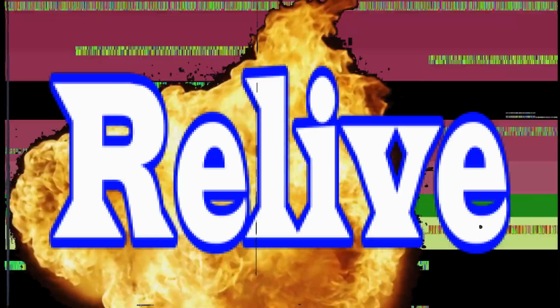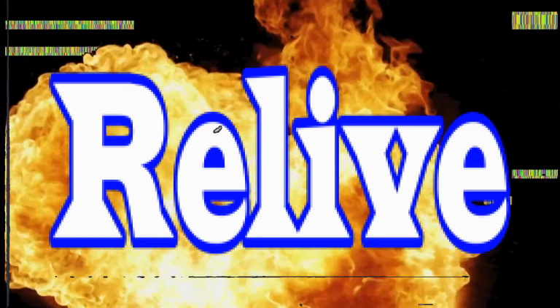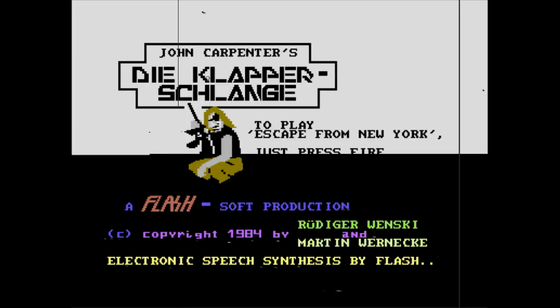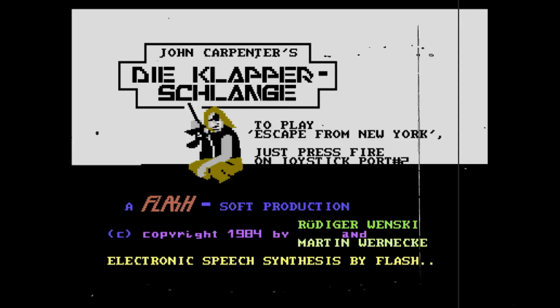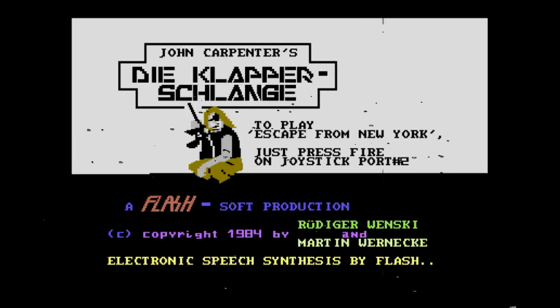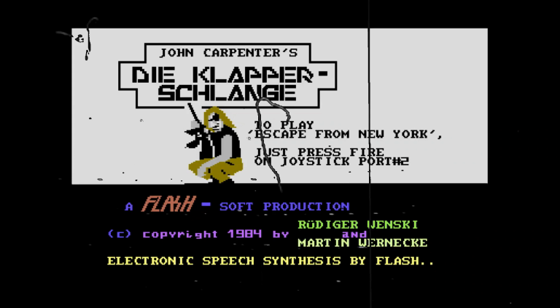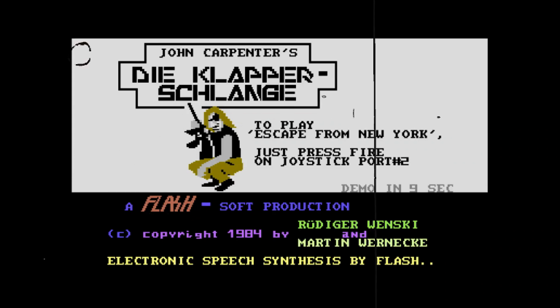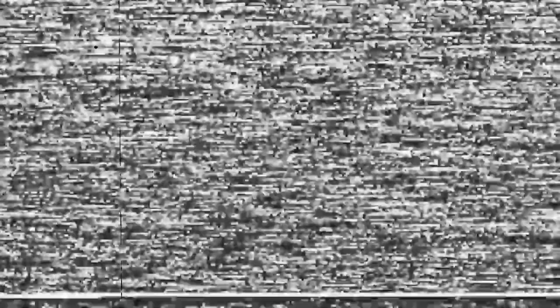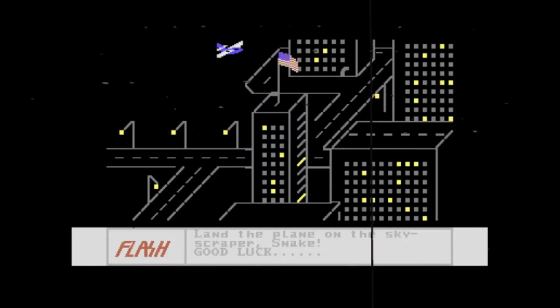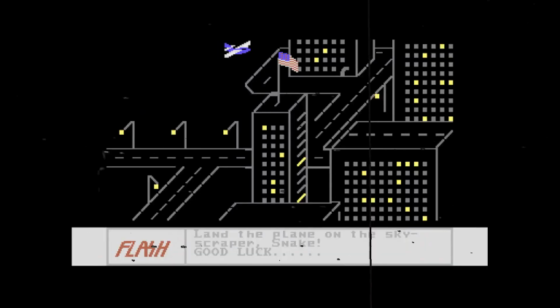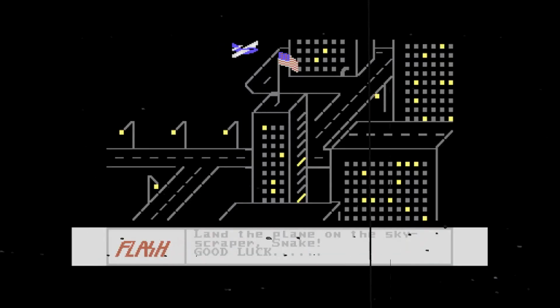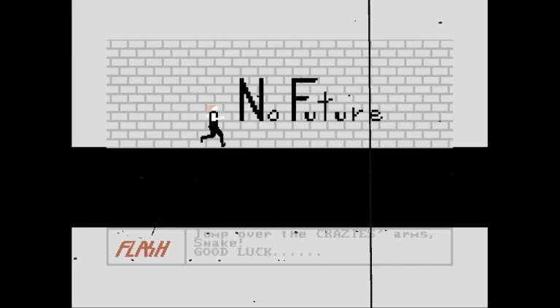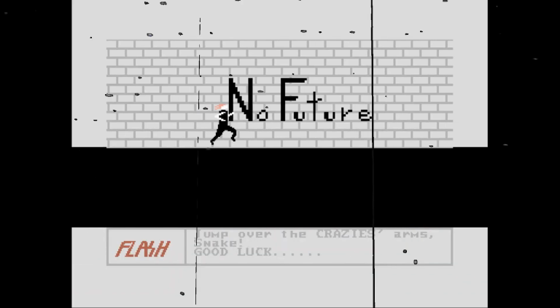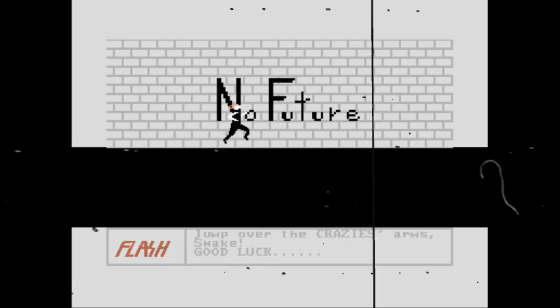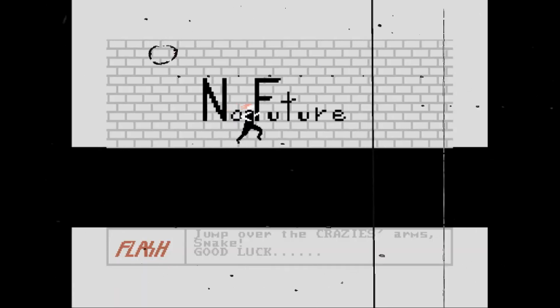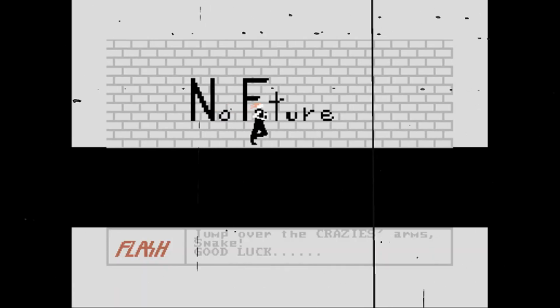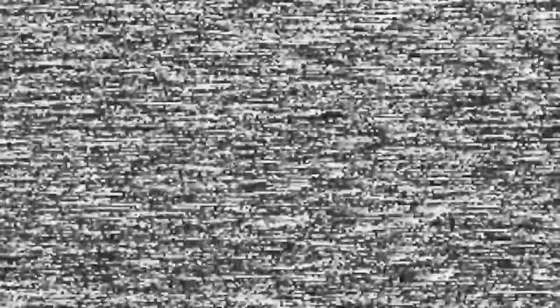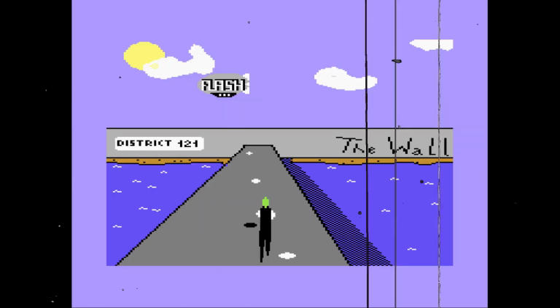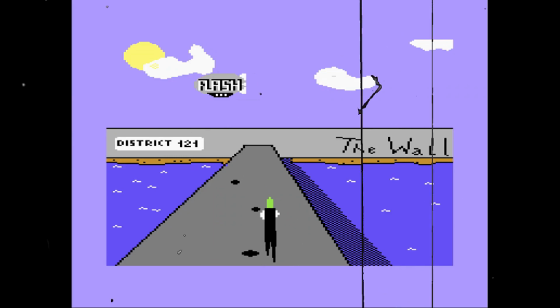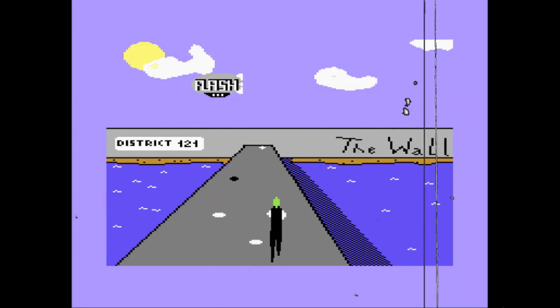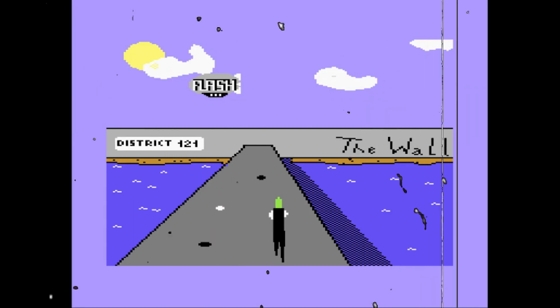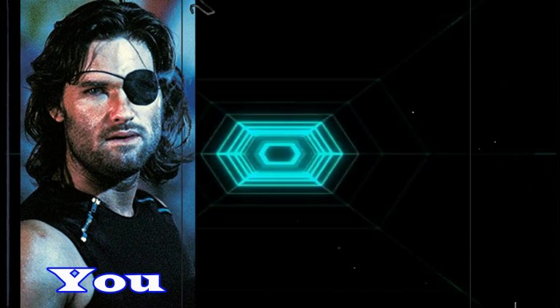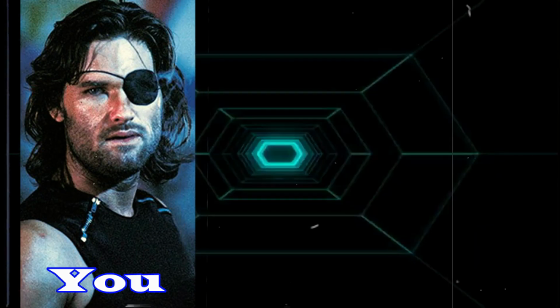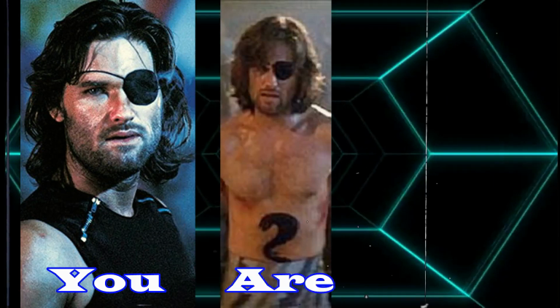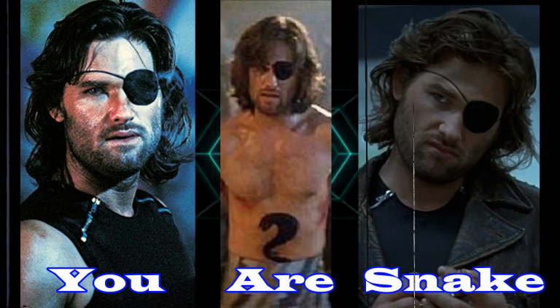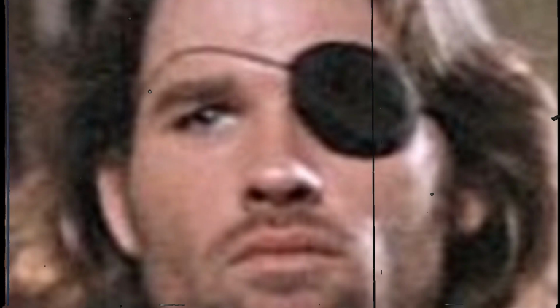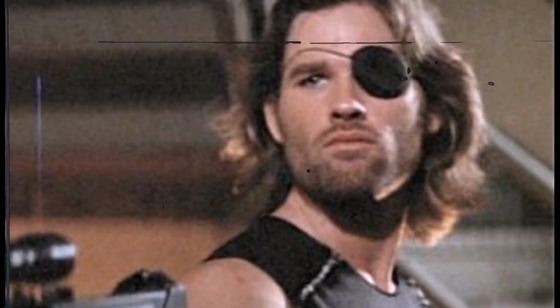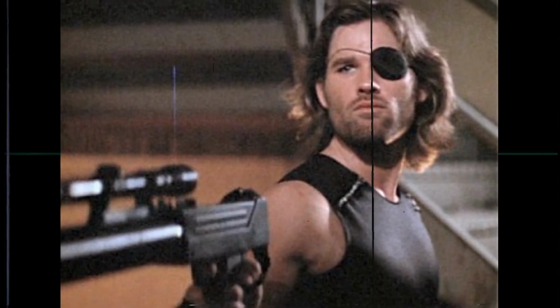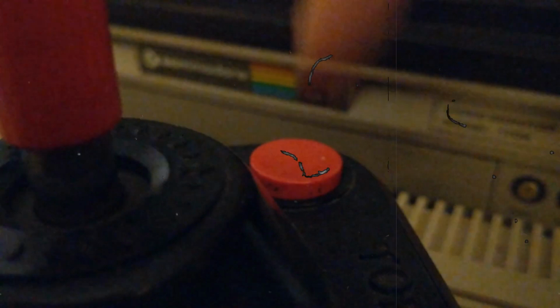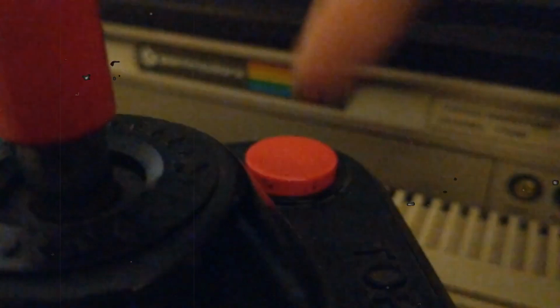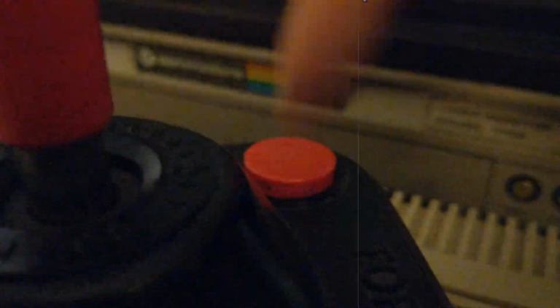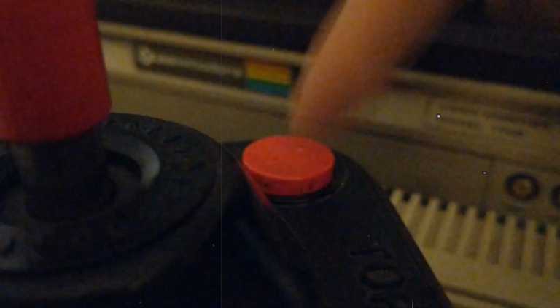Relive Snake Plissken's ultimate adventure in this video game adaptation which sports true to life graphic recreations of the movie's most pivotal scenes. You are Snake Plissken and one button is all you need.